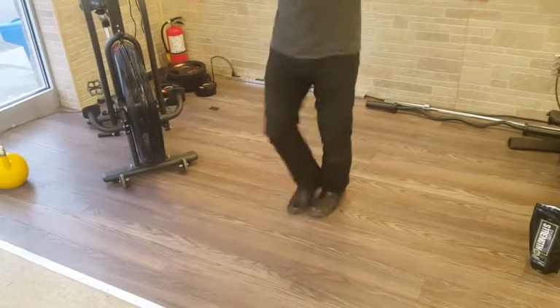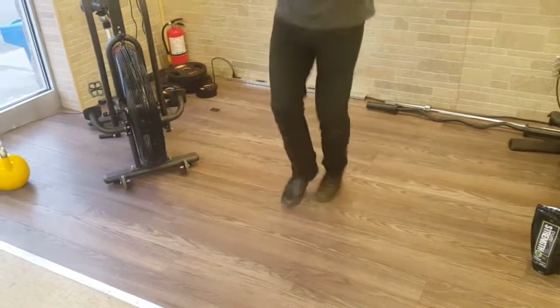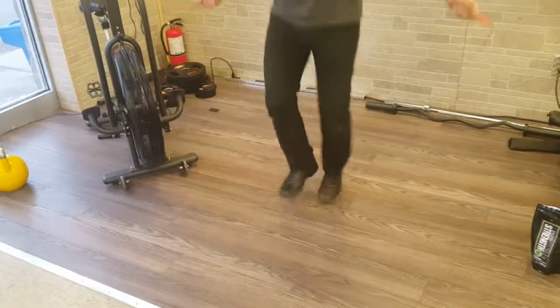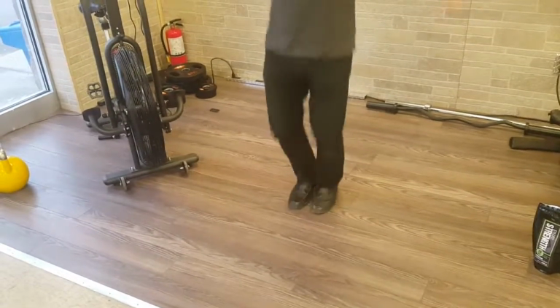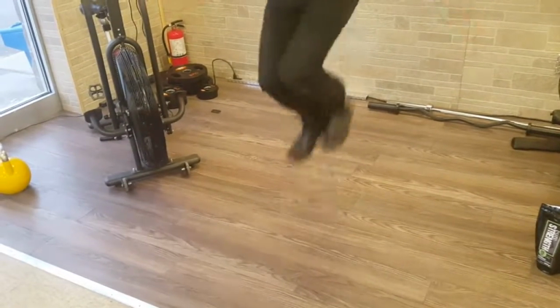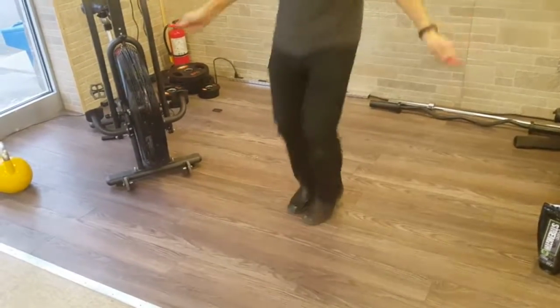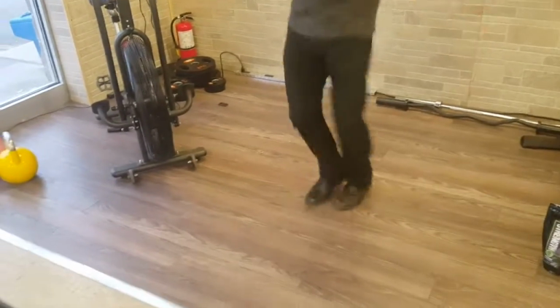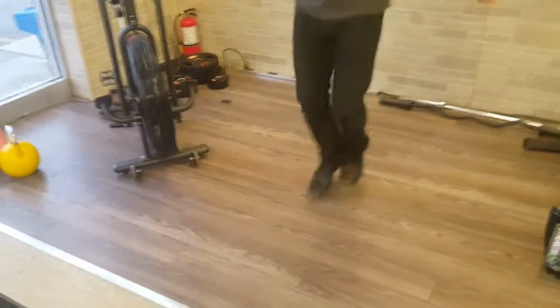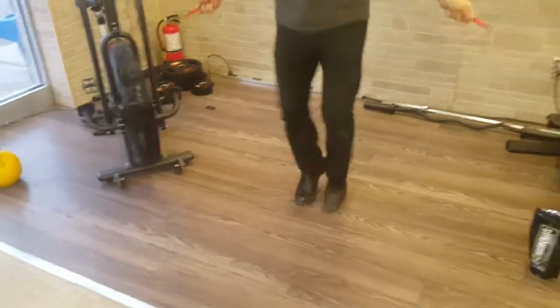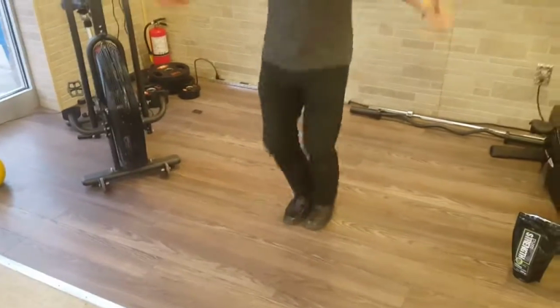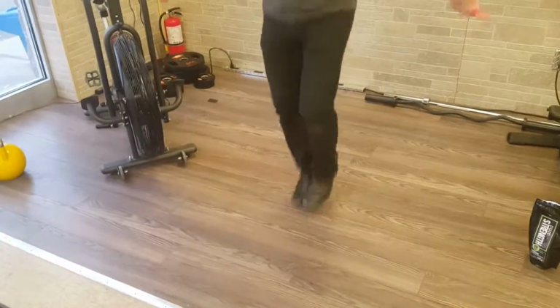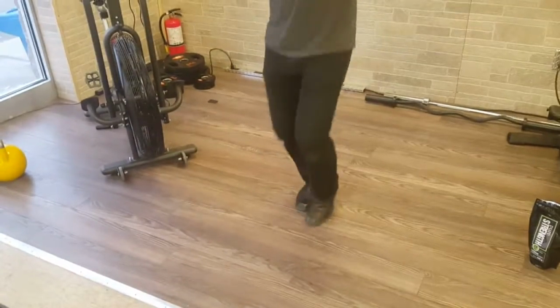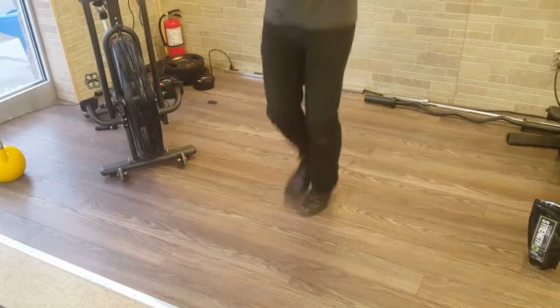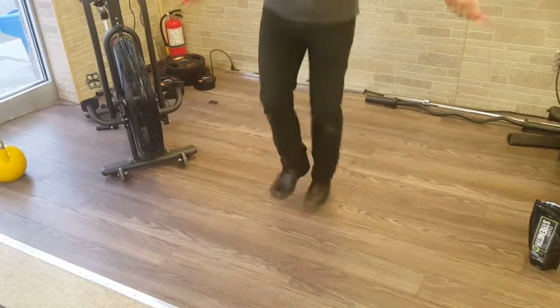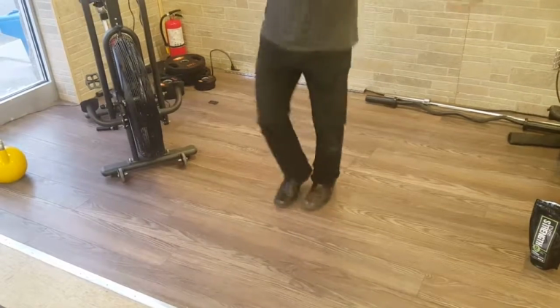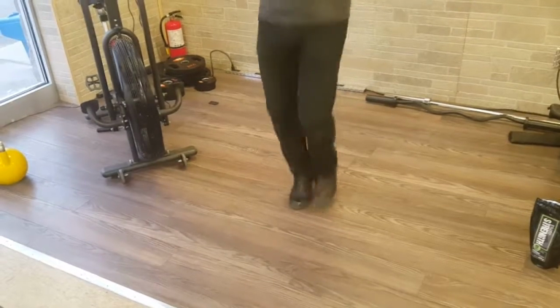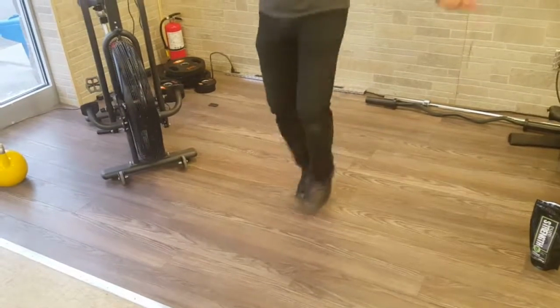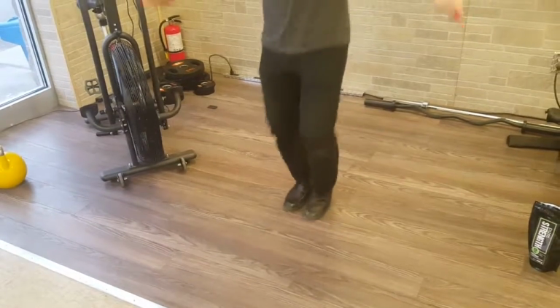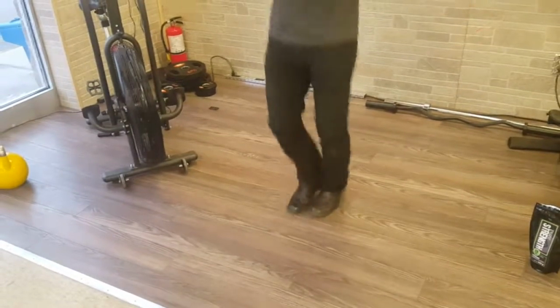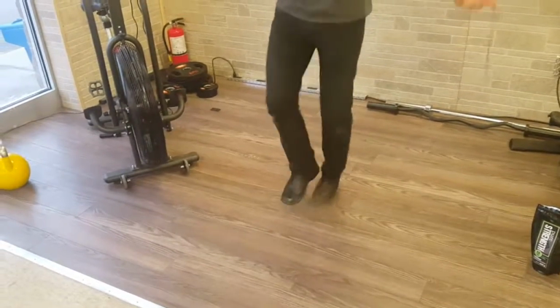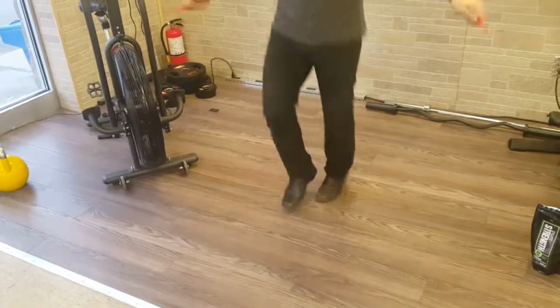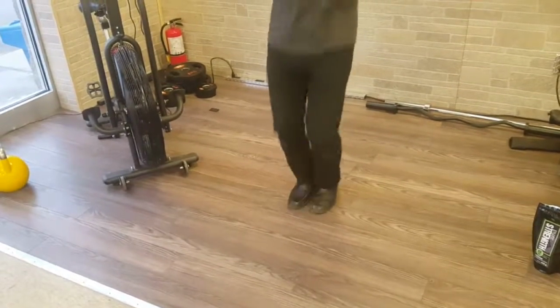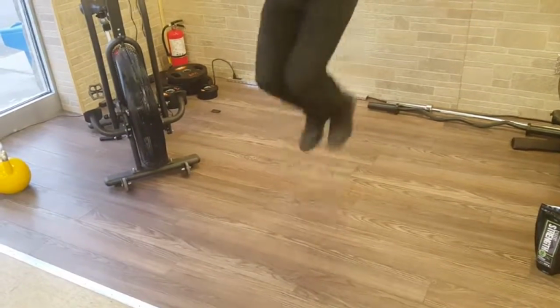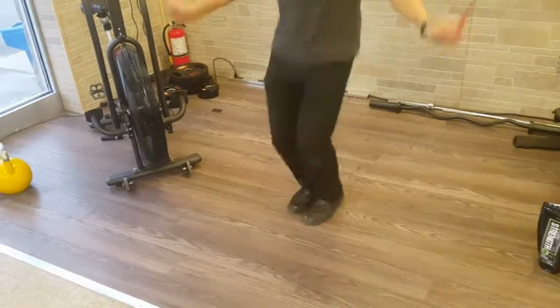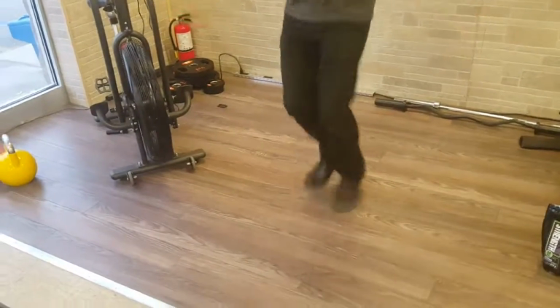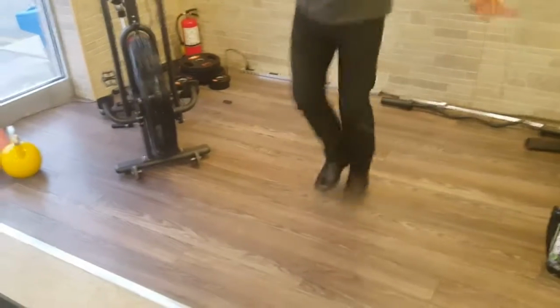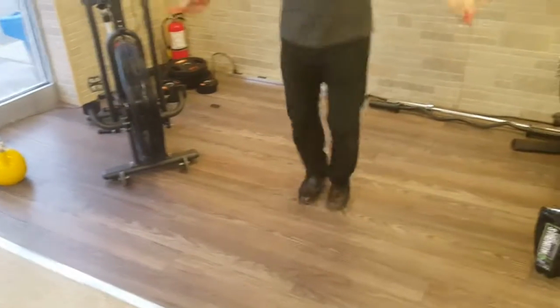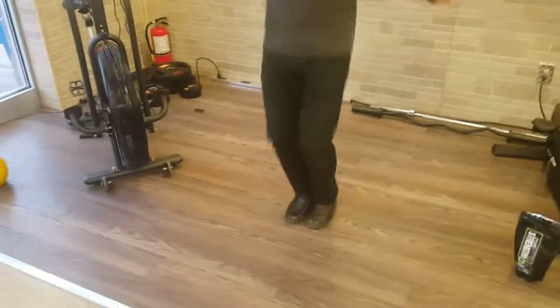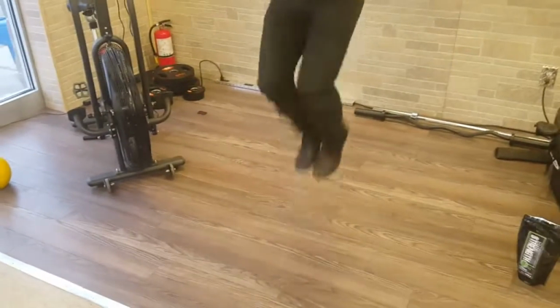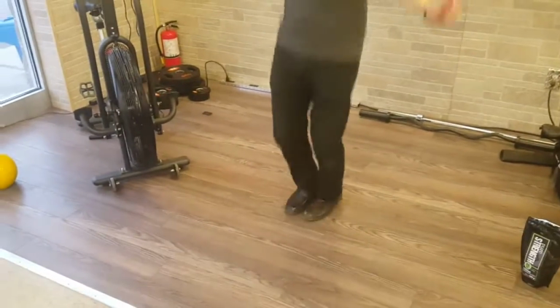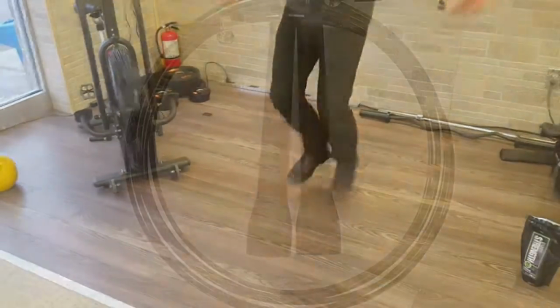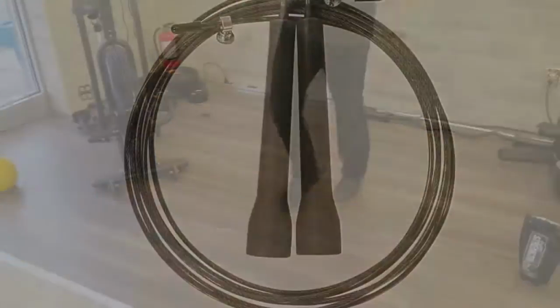It starts out at 9 feet 3 inches. The Cable Speed Rope is a full cable rope — it's not nylon or plastic — so it turns very quickly.